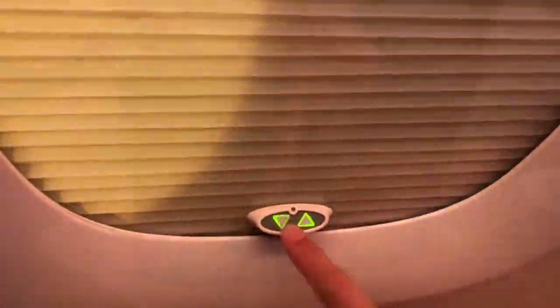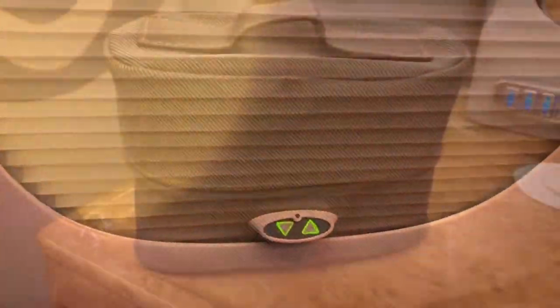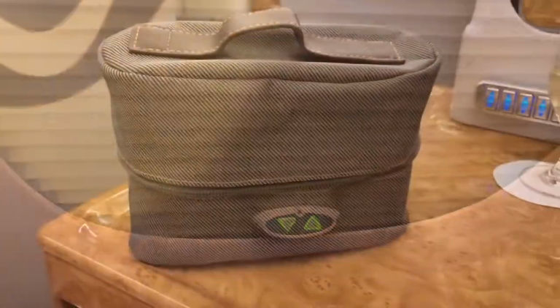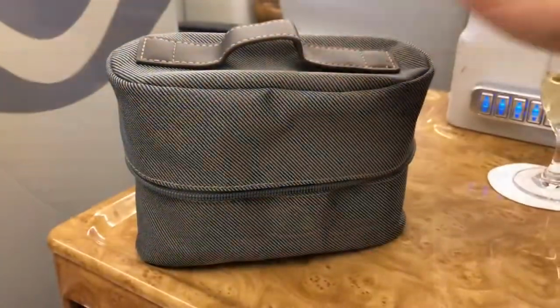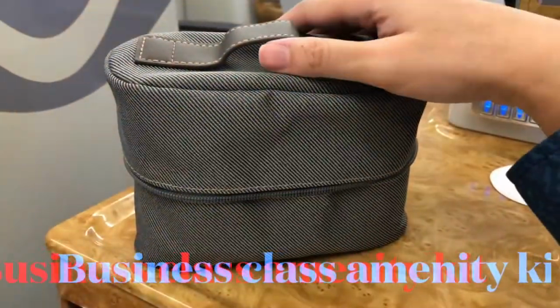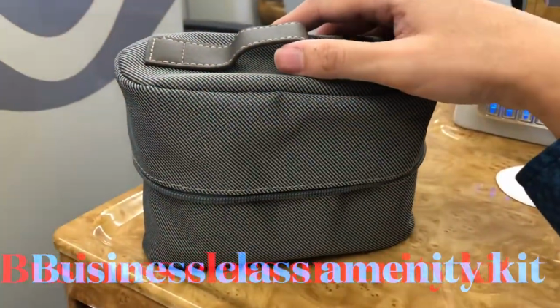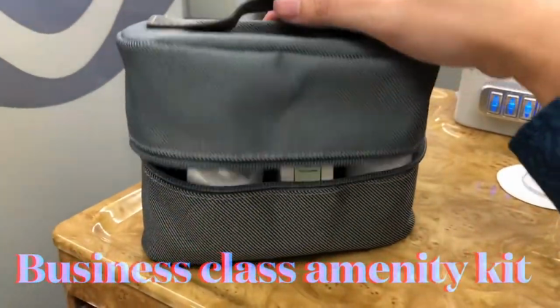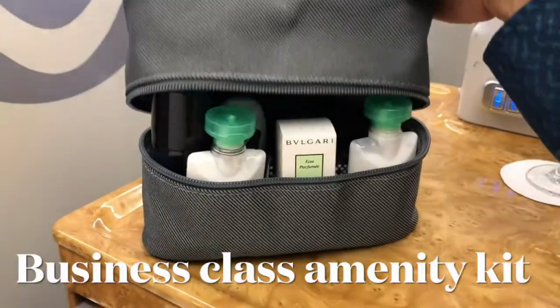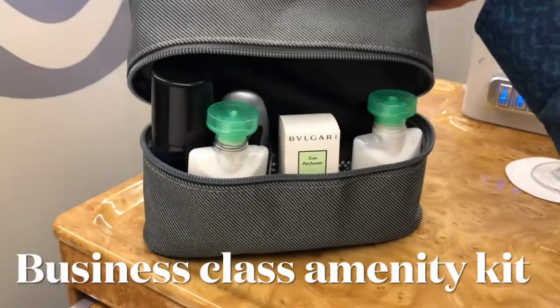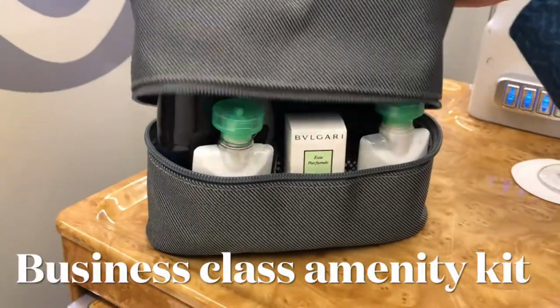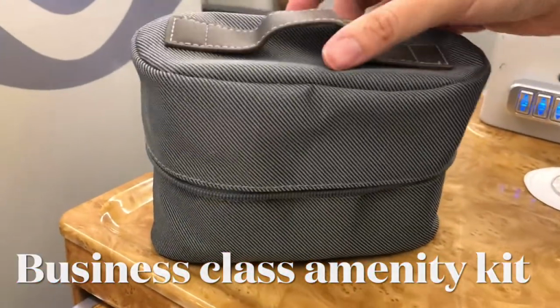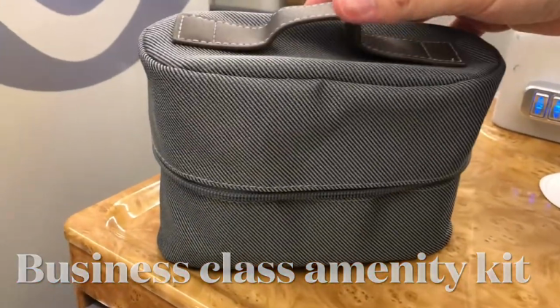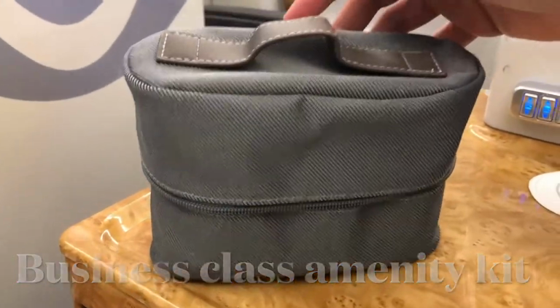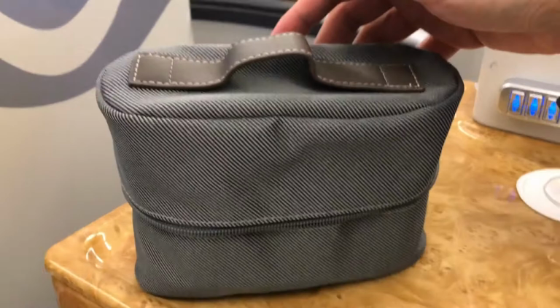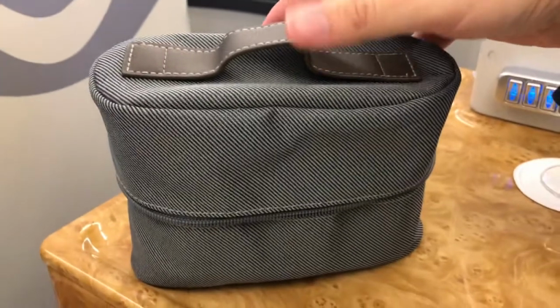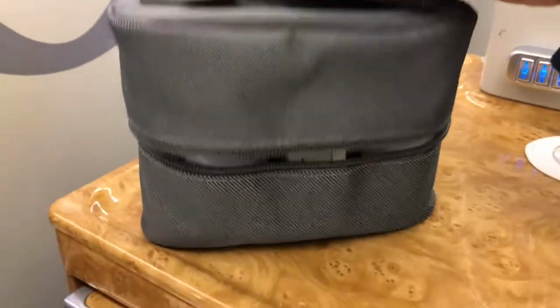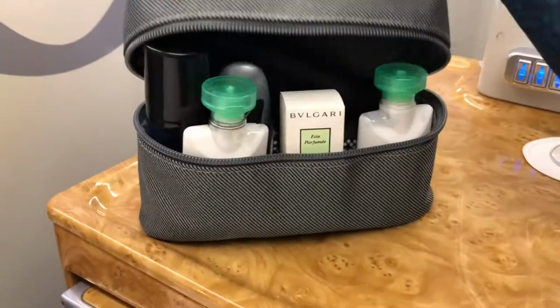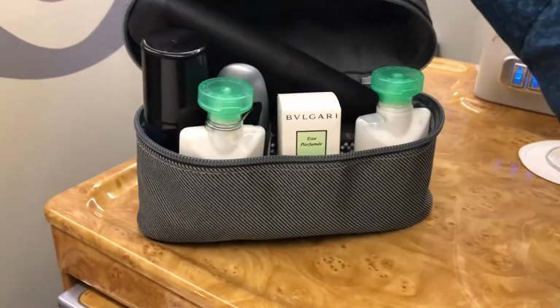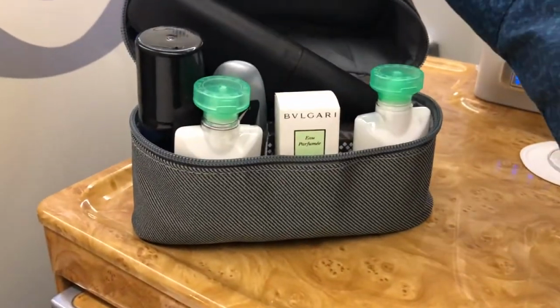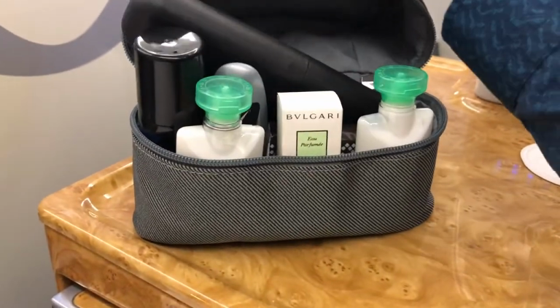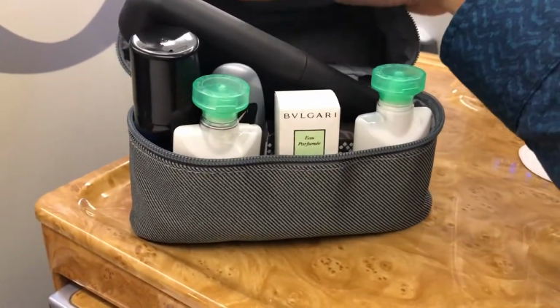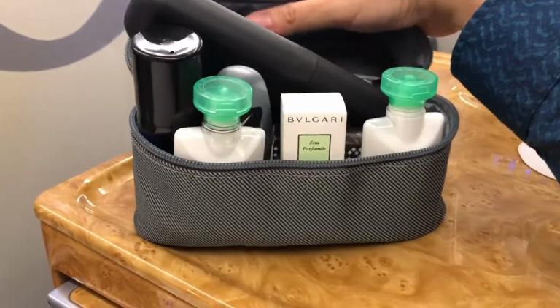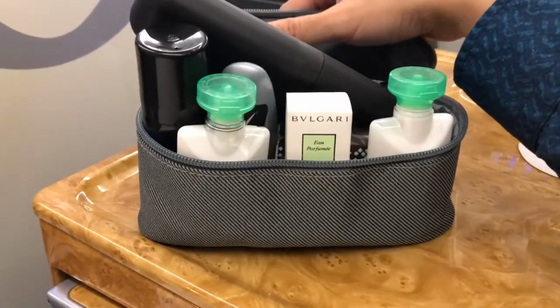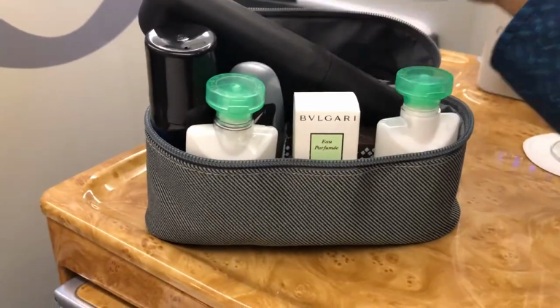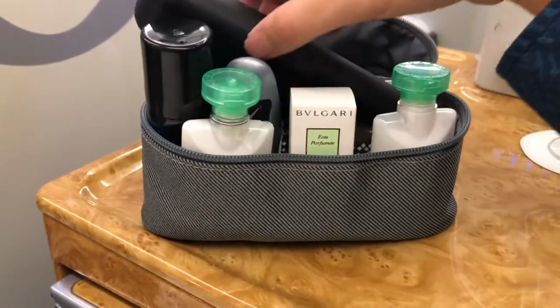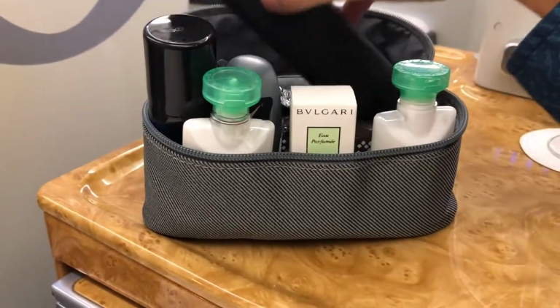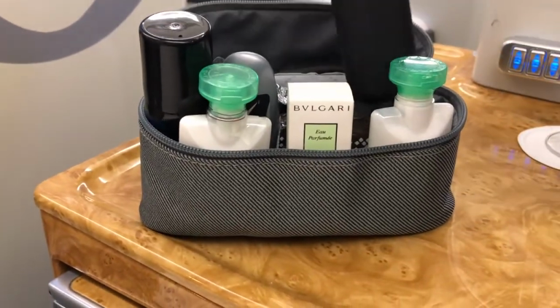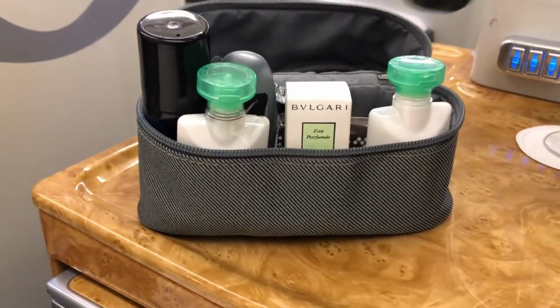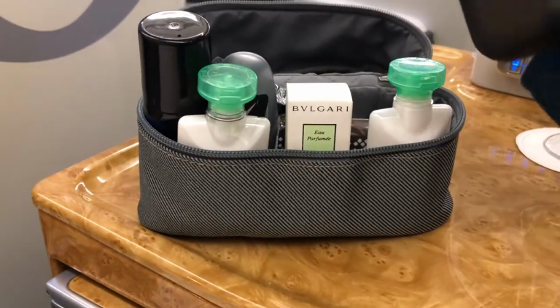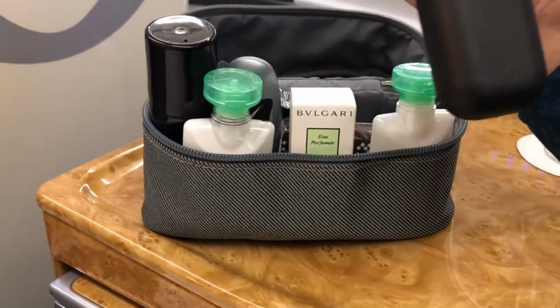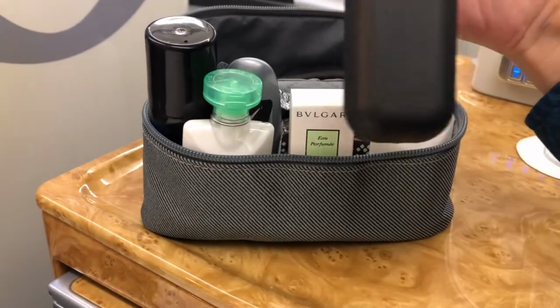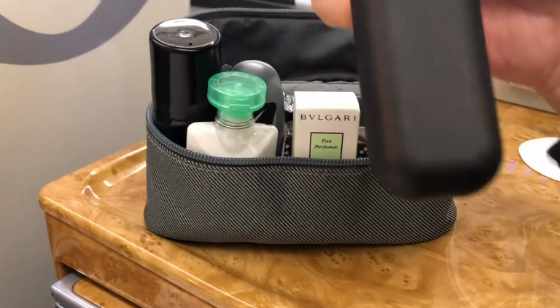Emirates business class amenity kit. Pretty large I must say — look at how huge those bottles are, and all branded stuff.